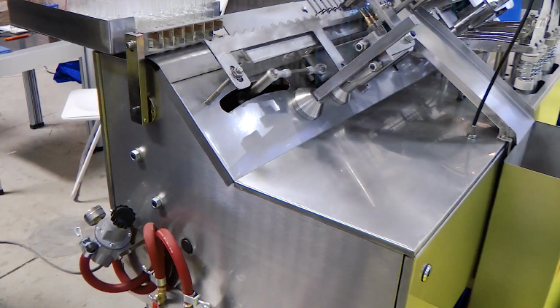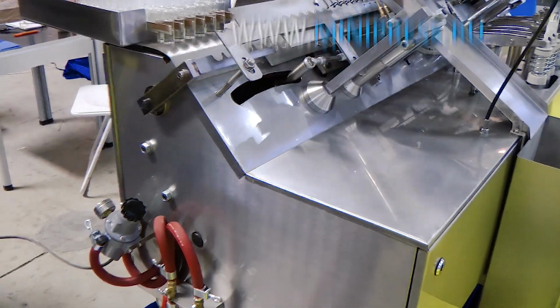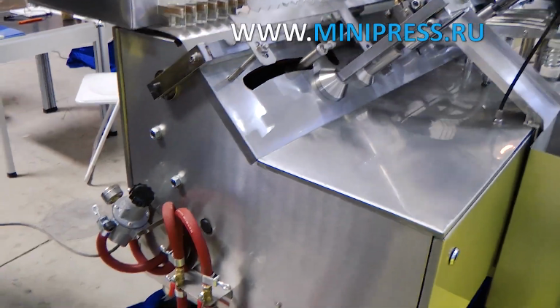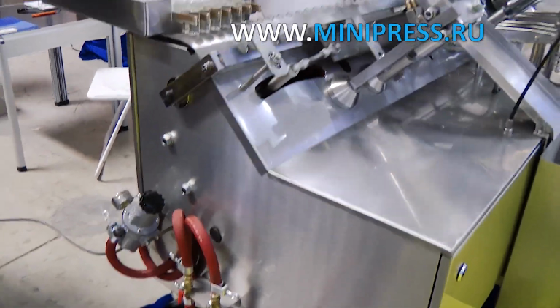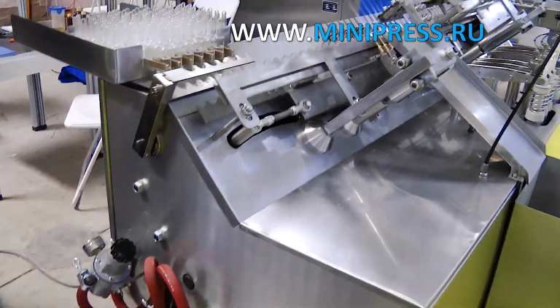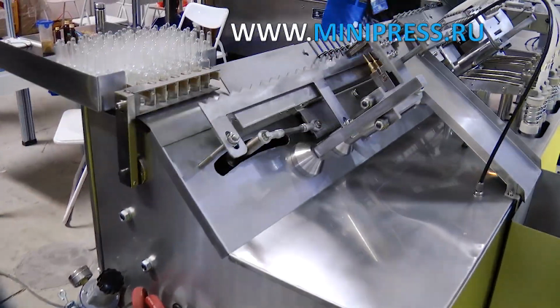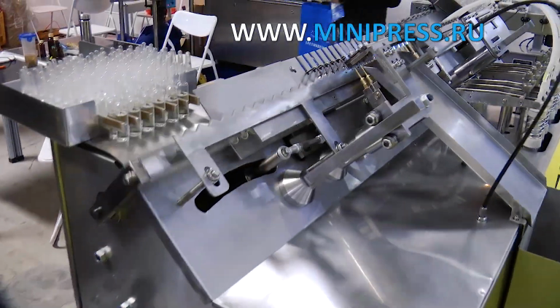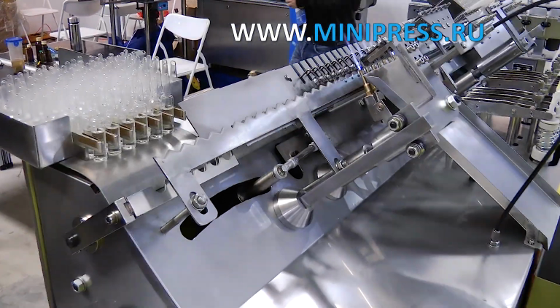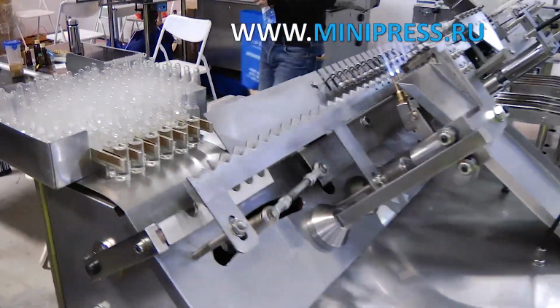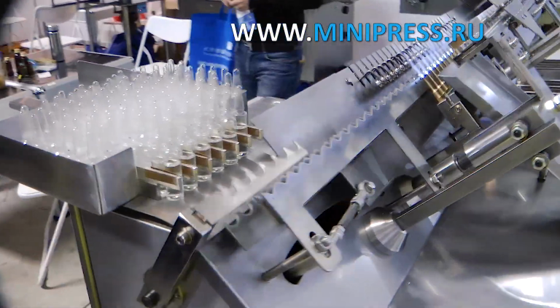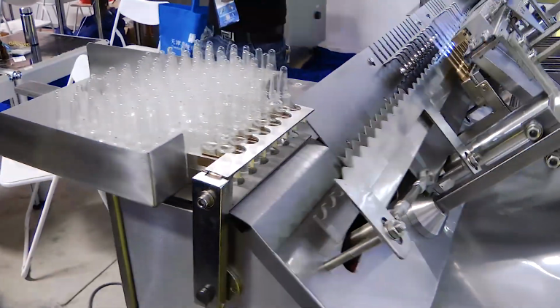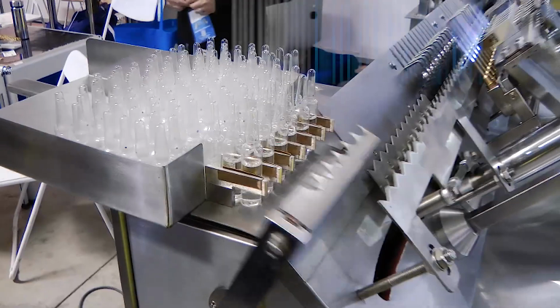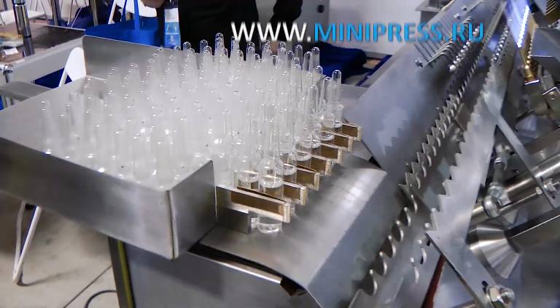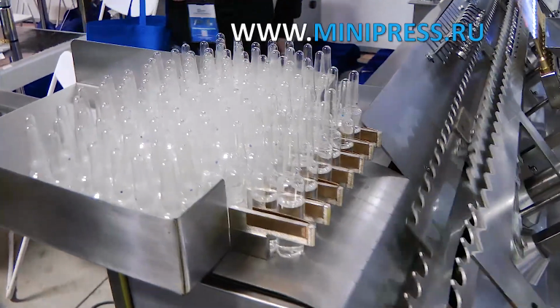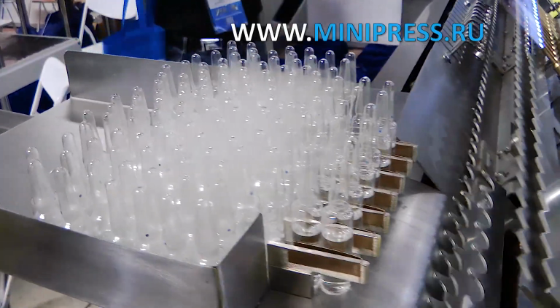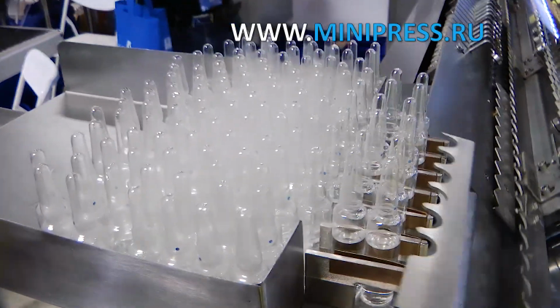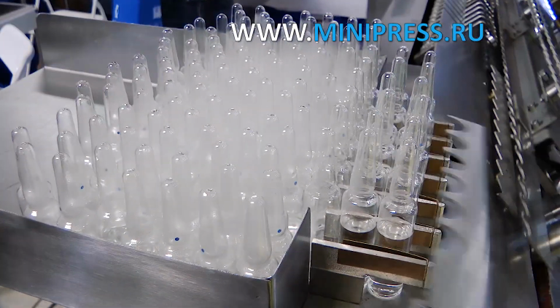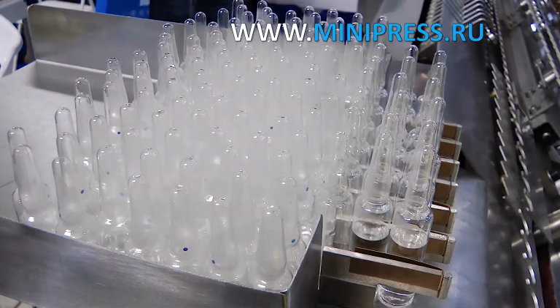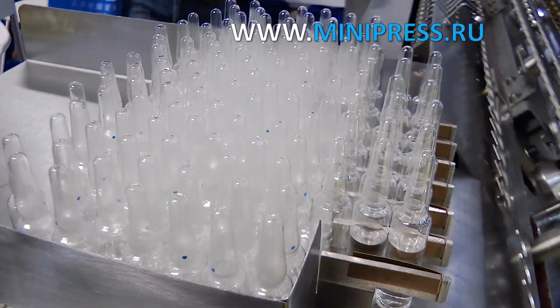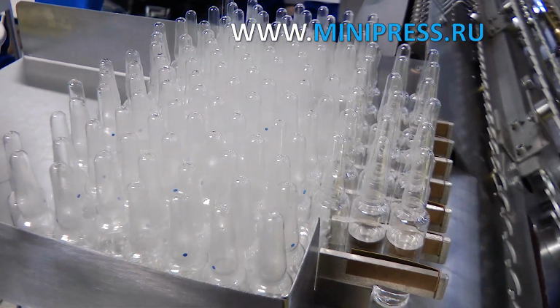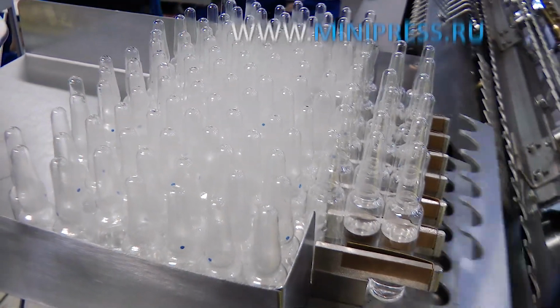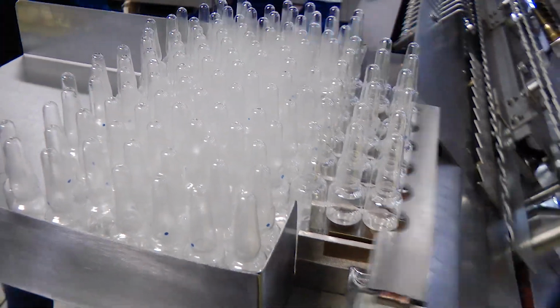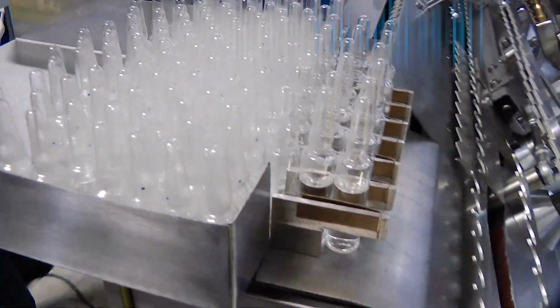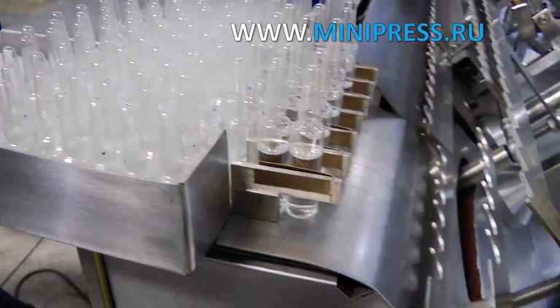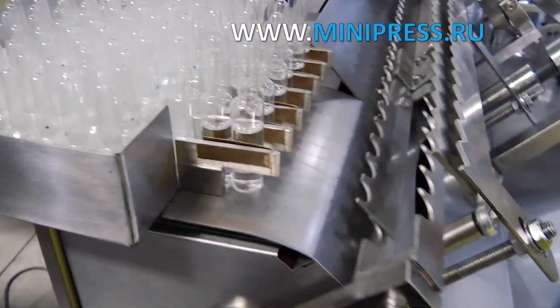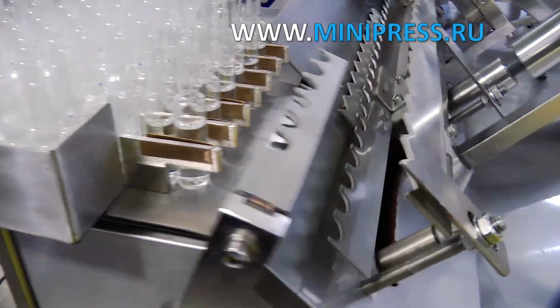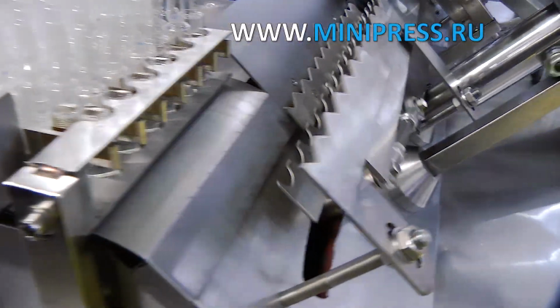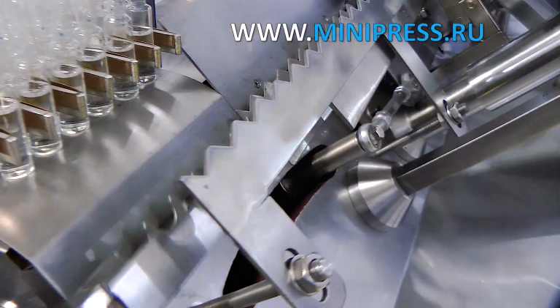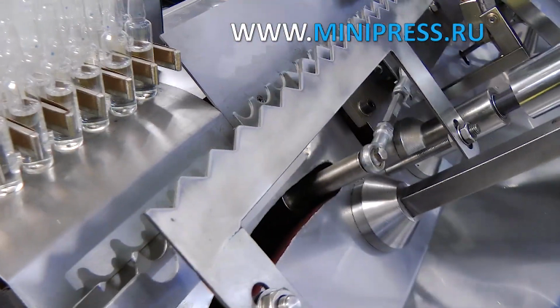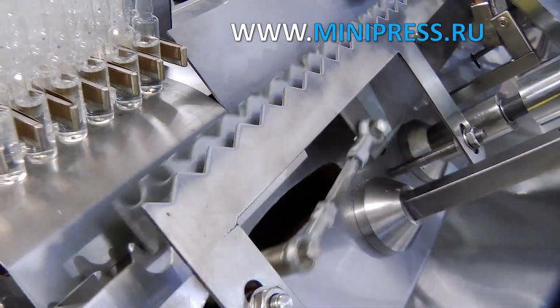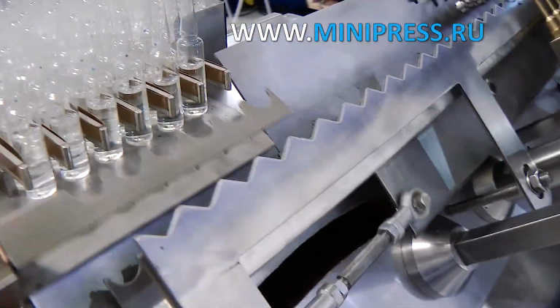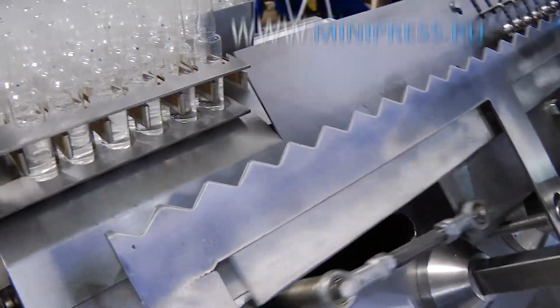The liquid drug in an ampoule provides precise dosage of the drug. Glass ampoules are a type of individual packaging for liquid pharmaceutical preparations, which are used for bottling and storing medicines in sterile condition, and have an elongated thin neck and thin glass walls.